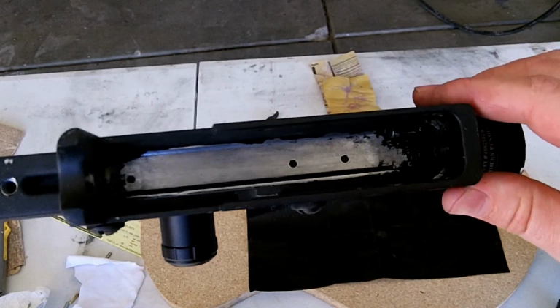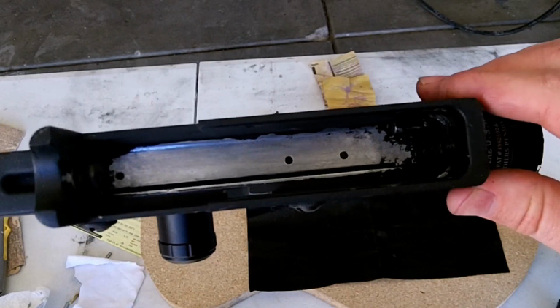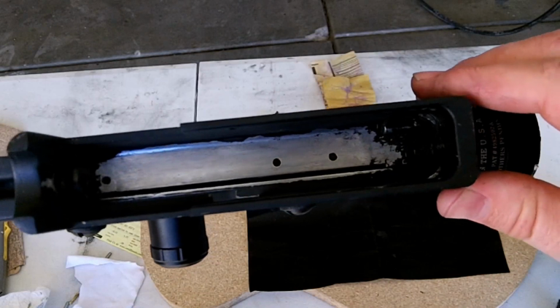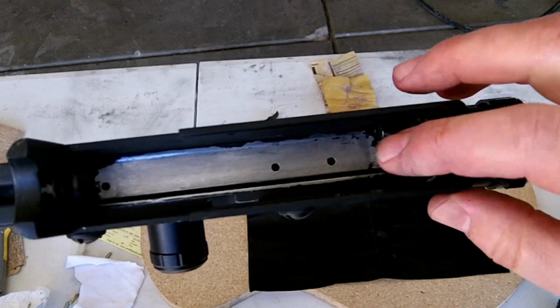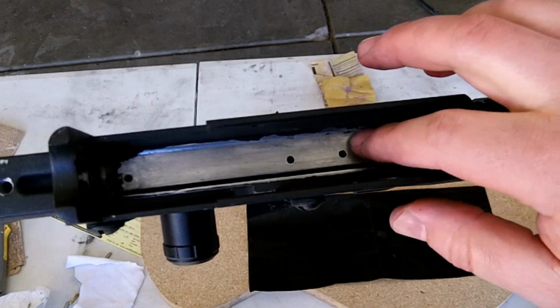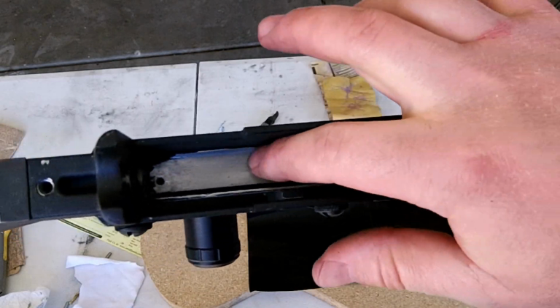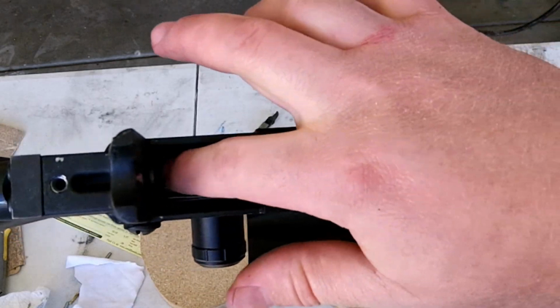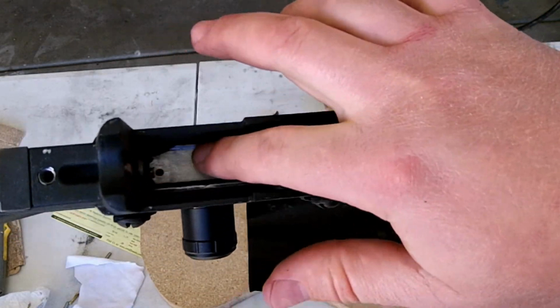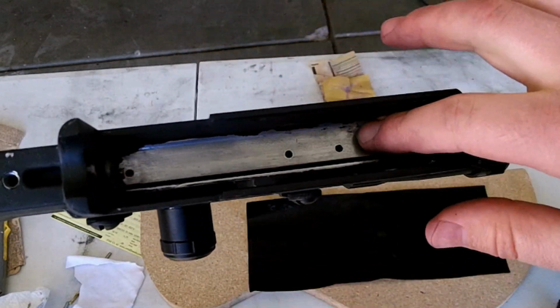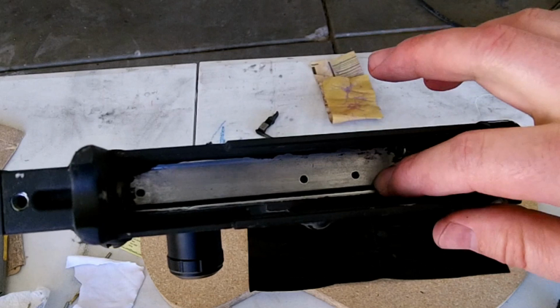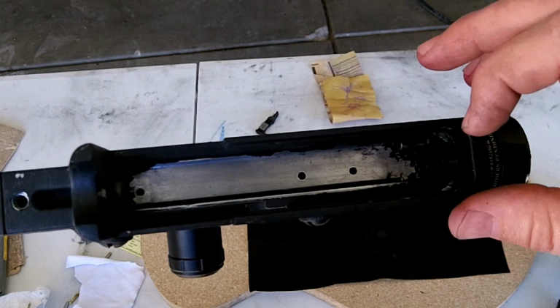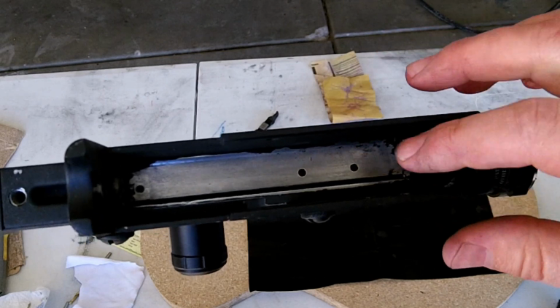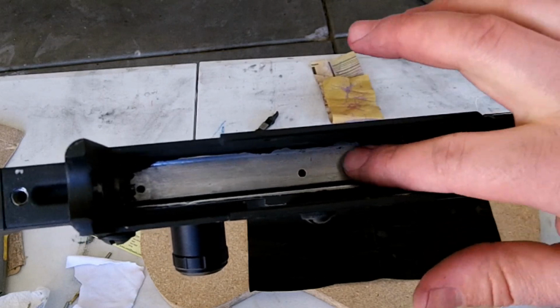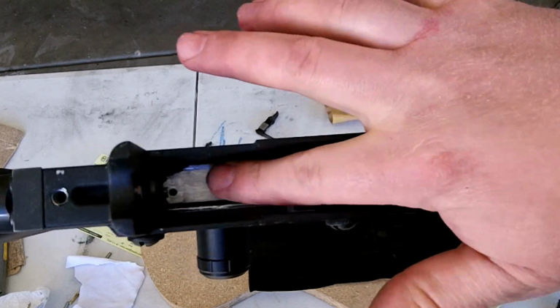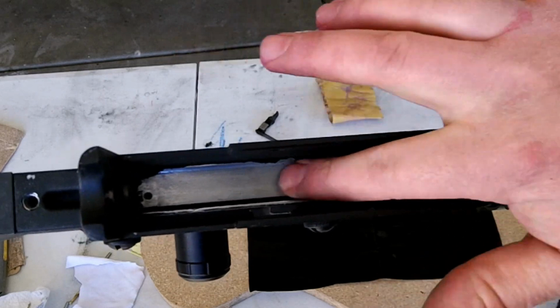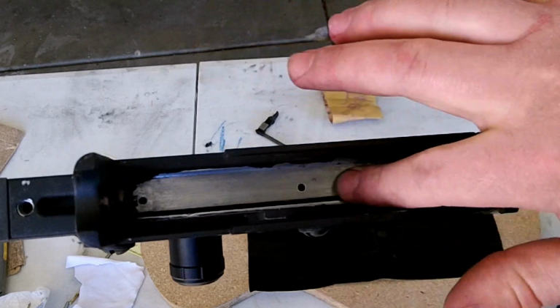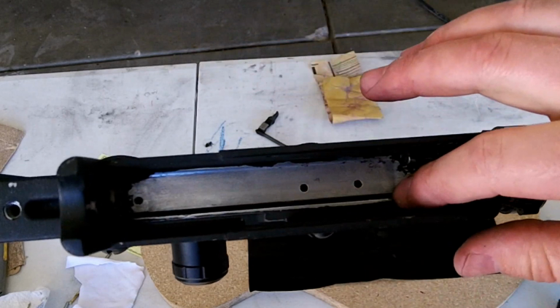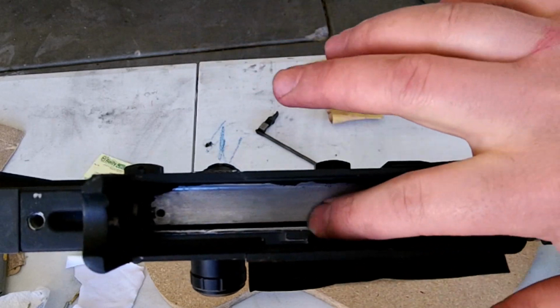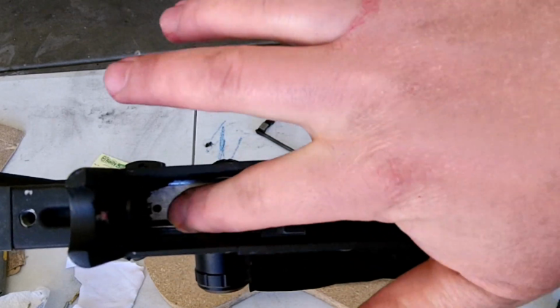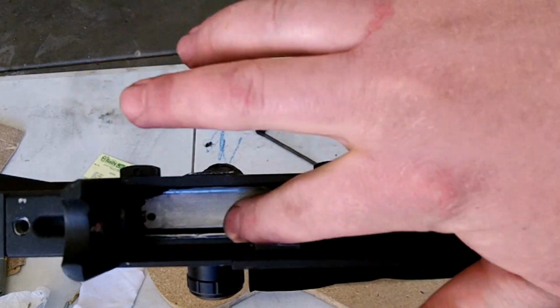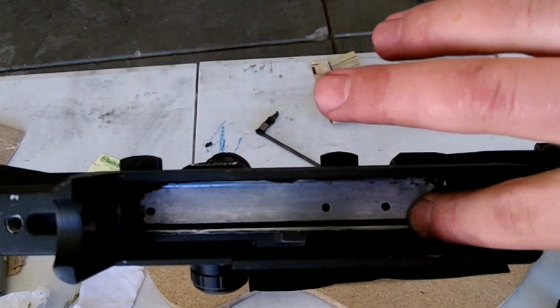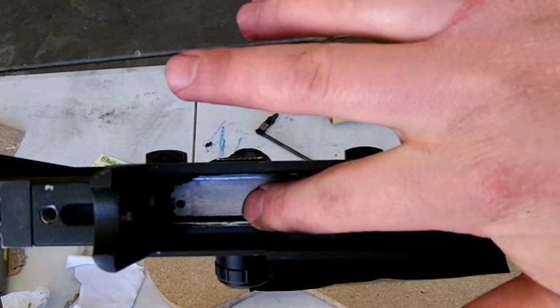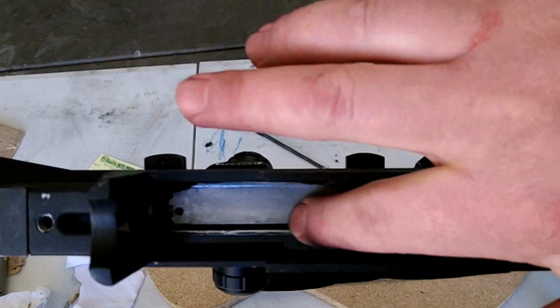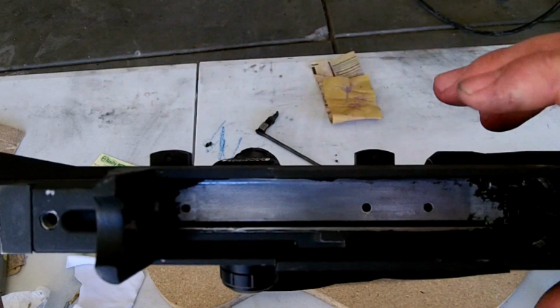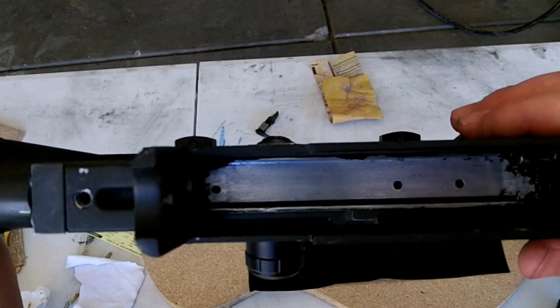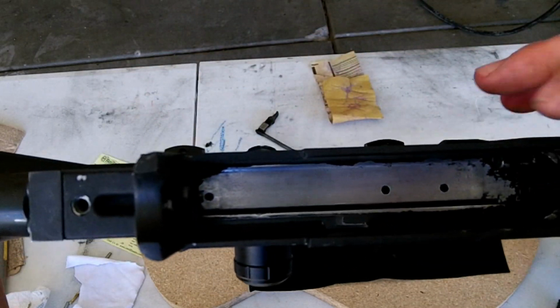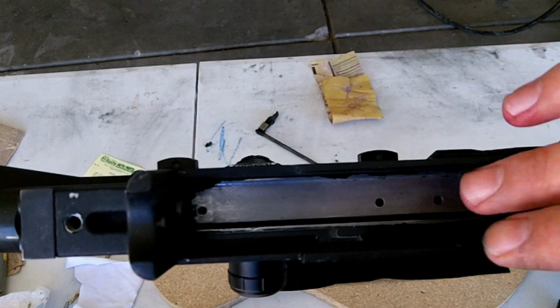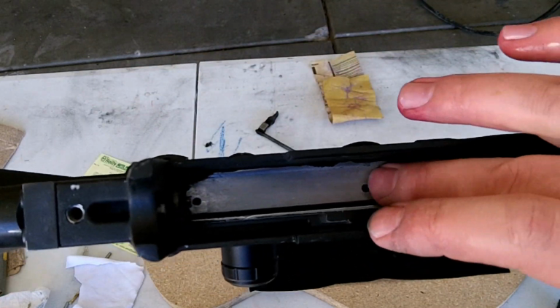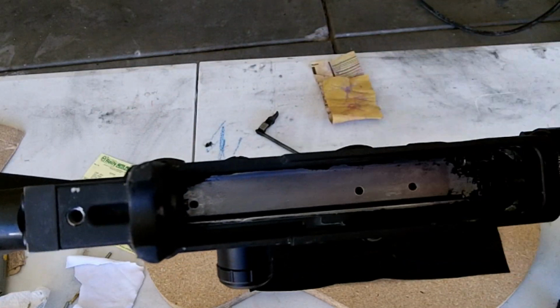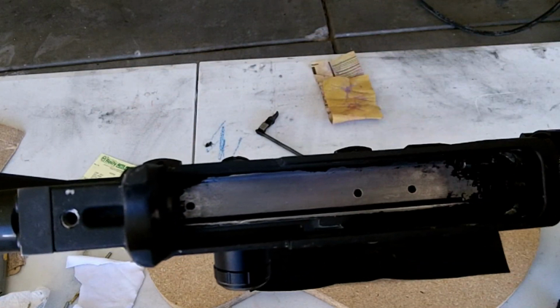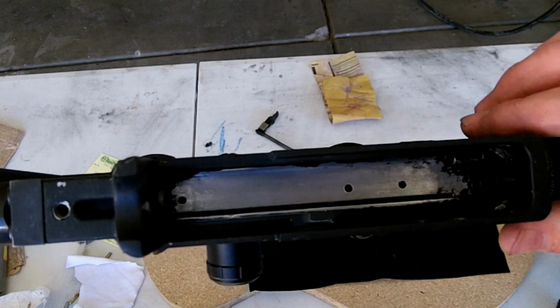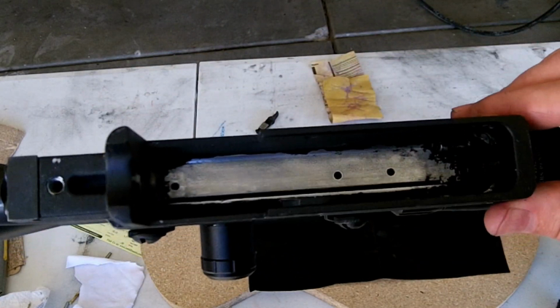You can see there that I've gone ahead and got as much of that powder coating out as I think needs to come out. I just took it right here along the top, and you can see a little bit around here on the sides as well. Now I'm going to use some polishing compound to polish that up.